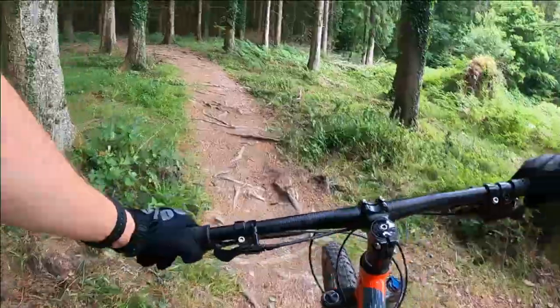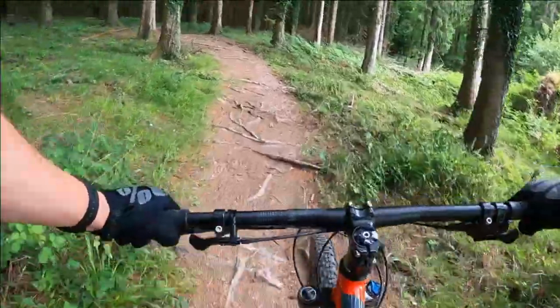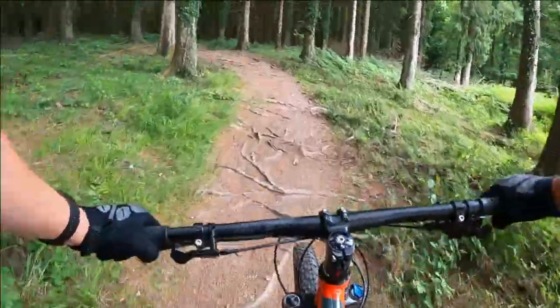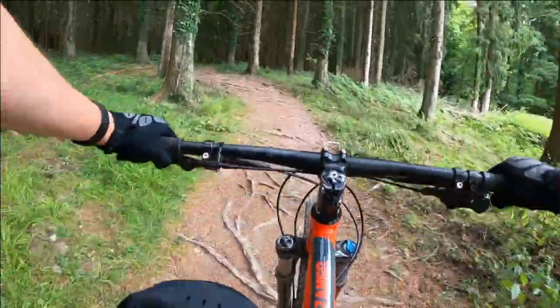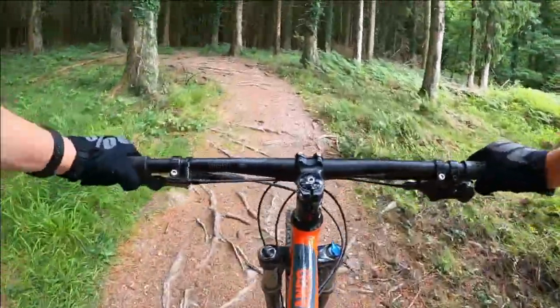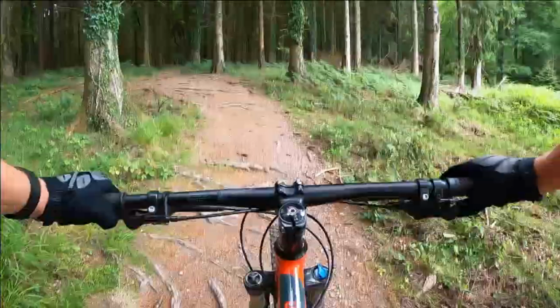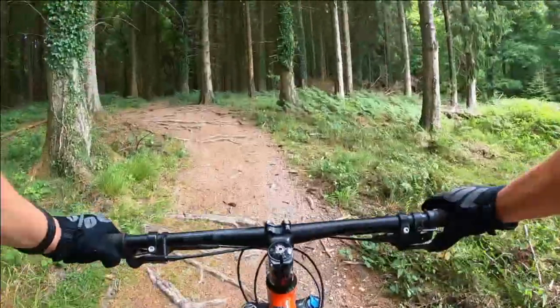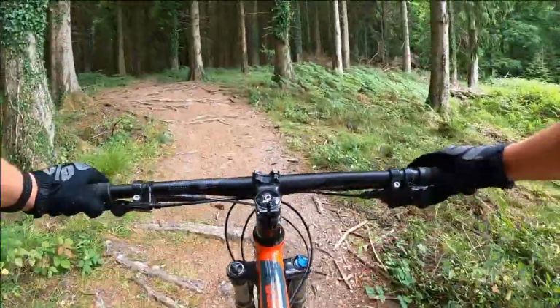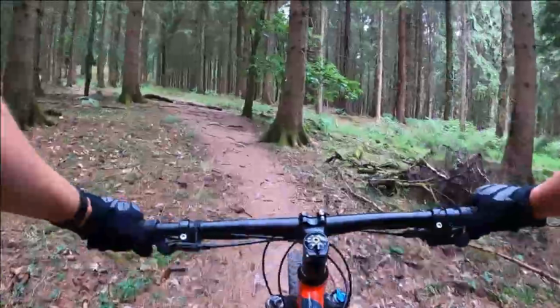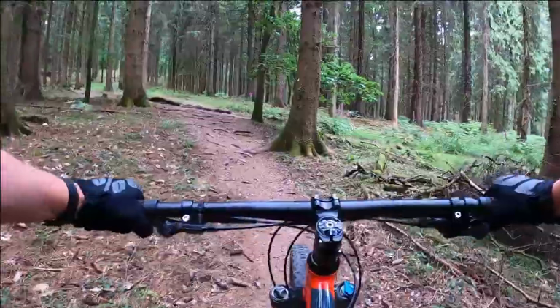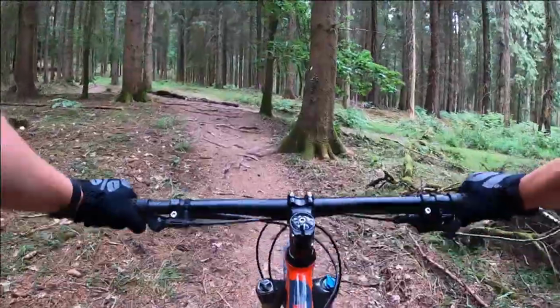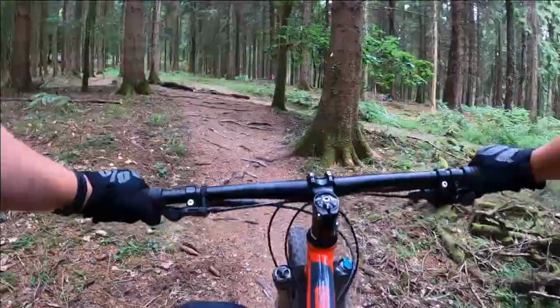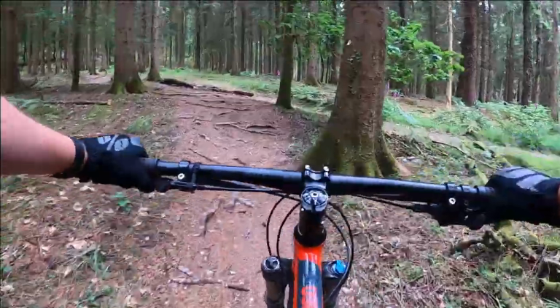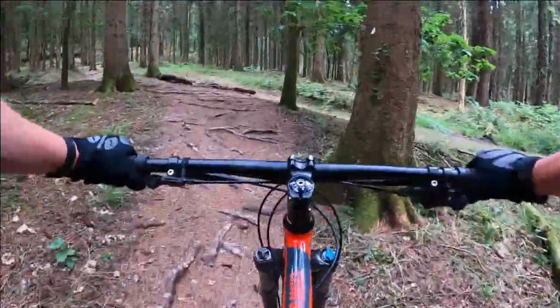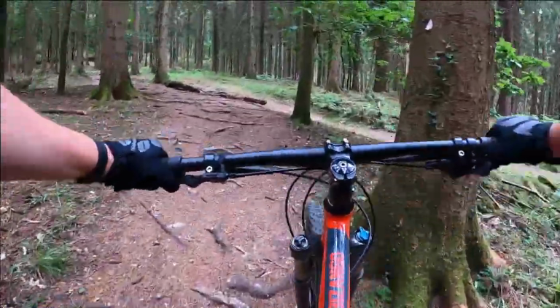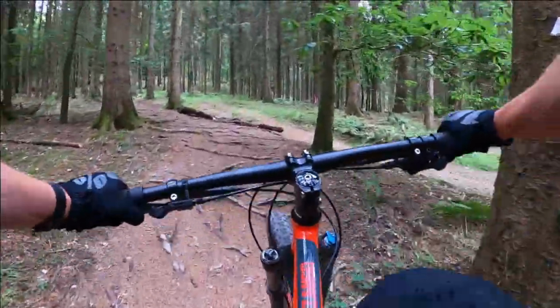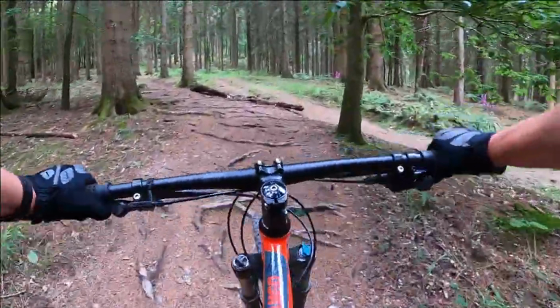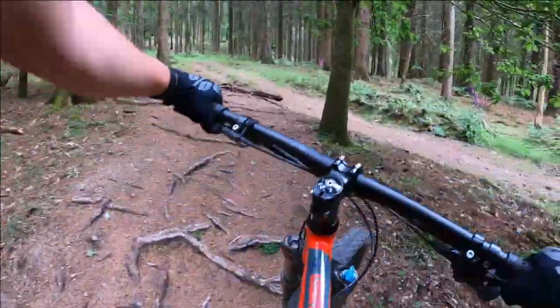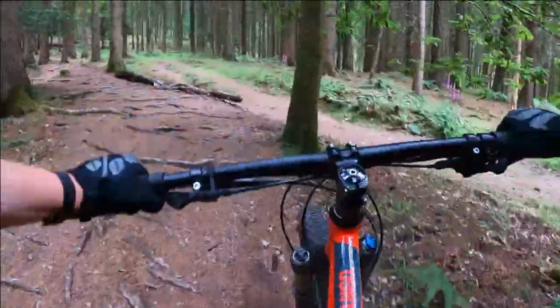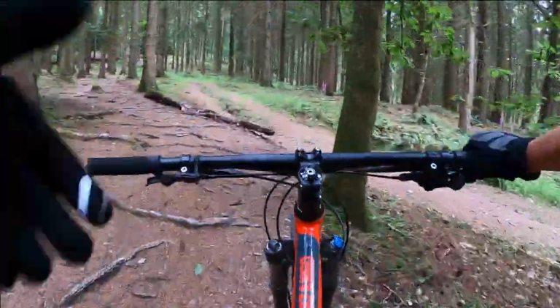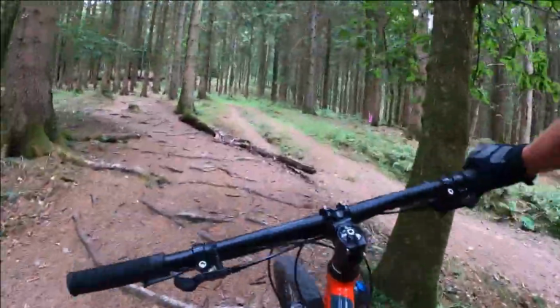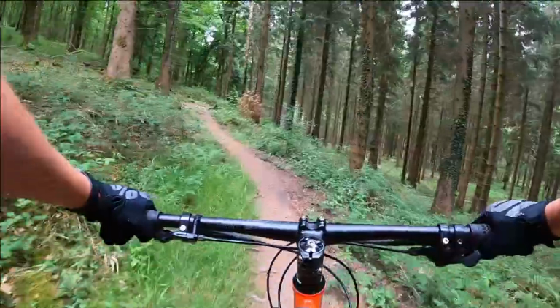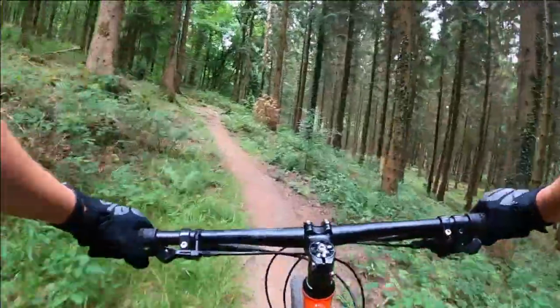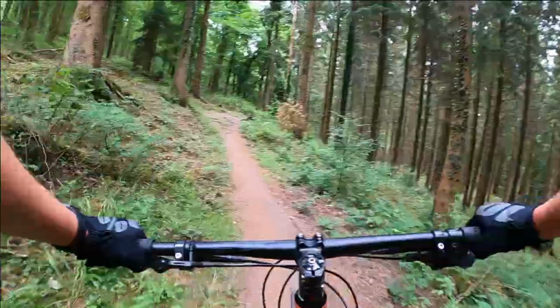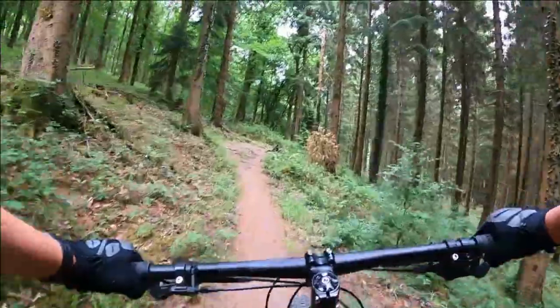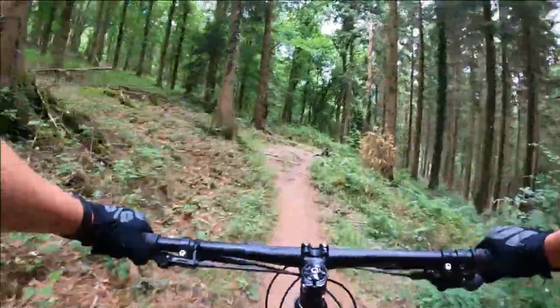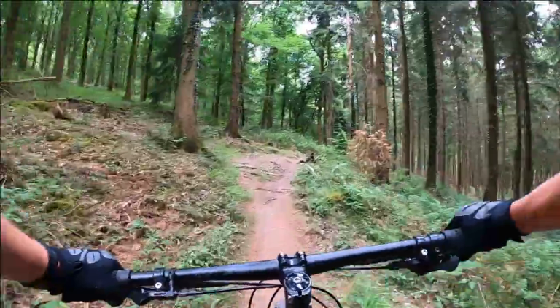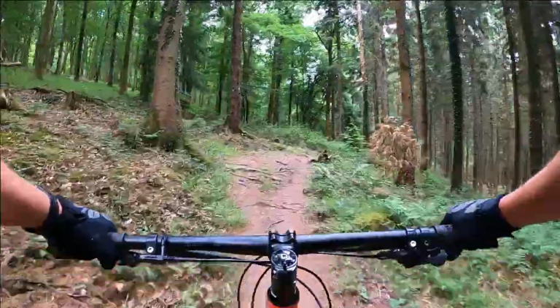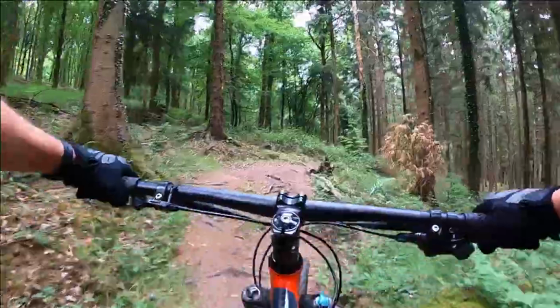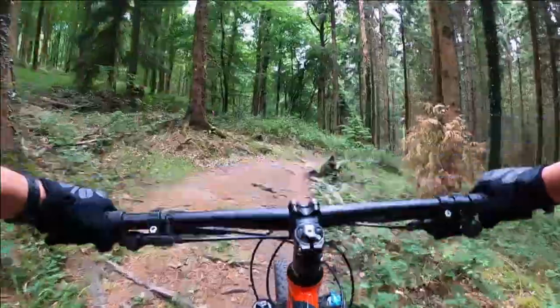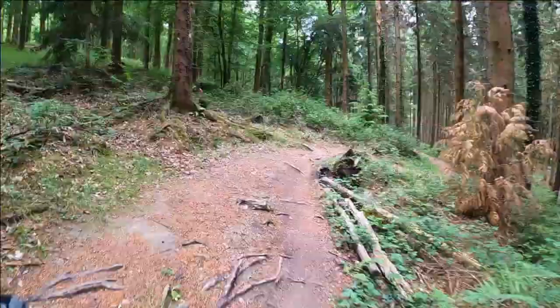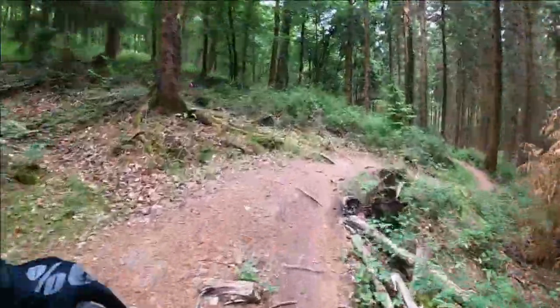Roots on a hardtail — that was so rooty, my feet came off the pedals so many times. That was insane. Licking my proverbial wounds, I made my way up the climb to the next descent.